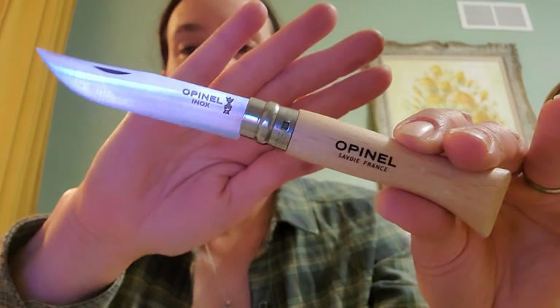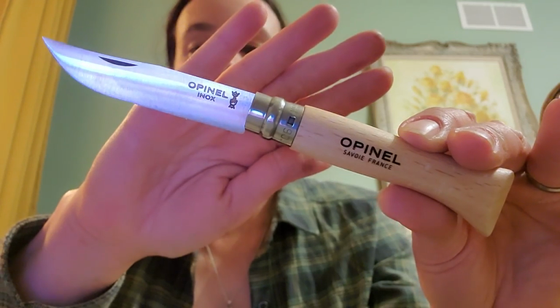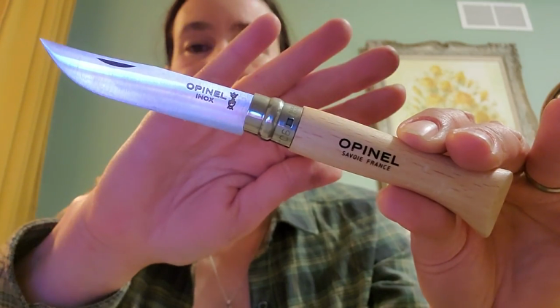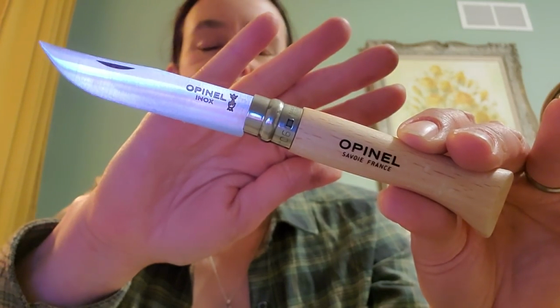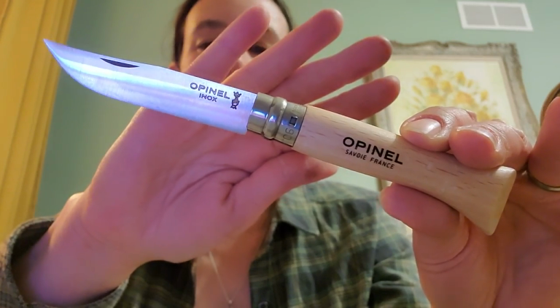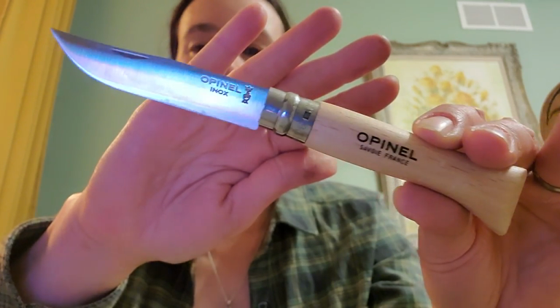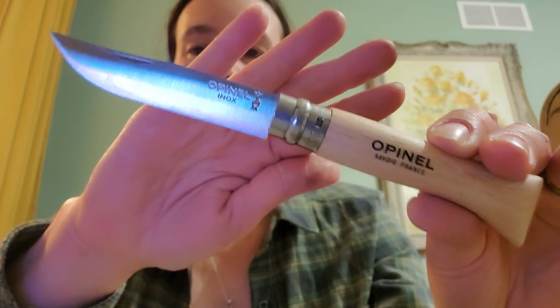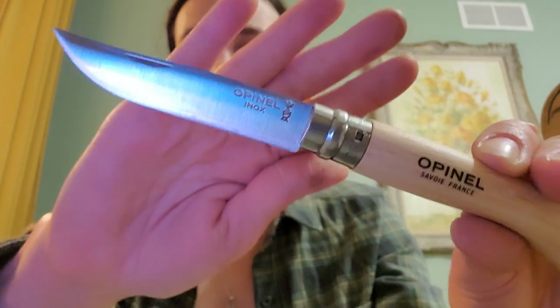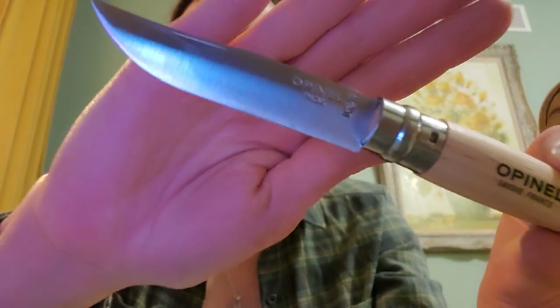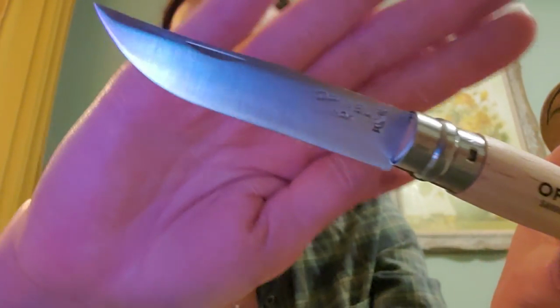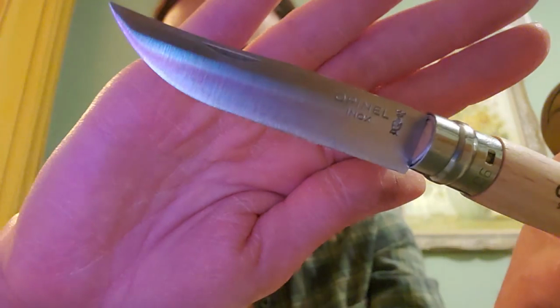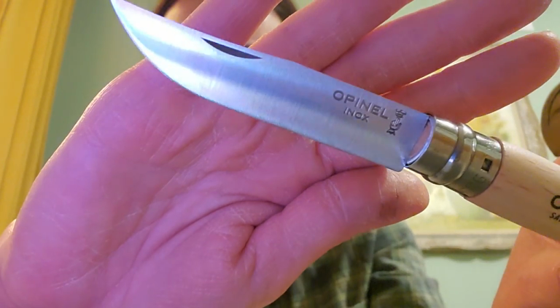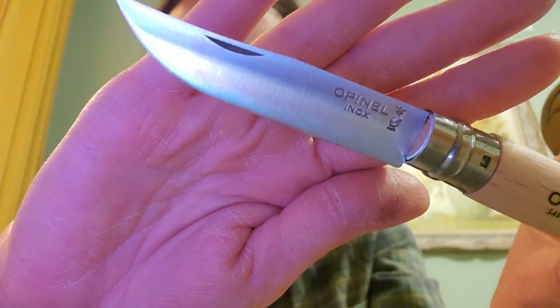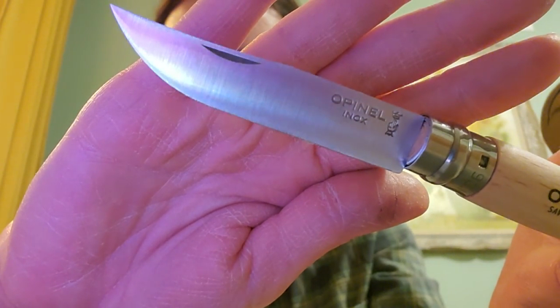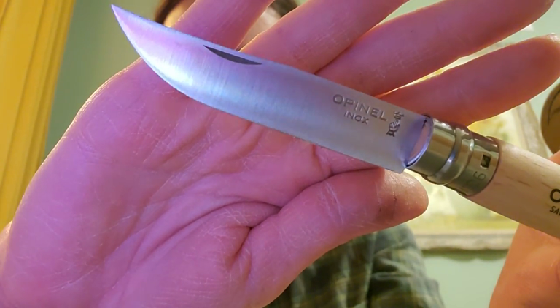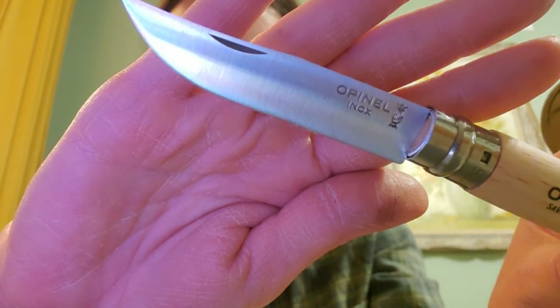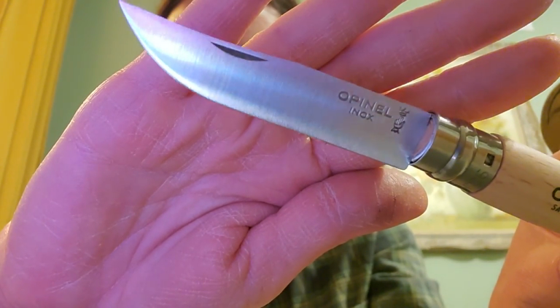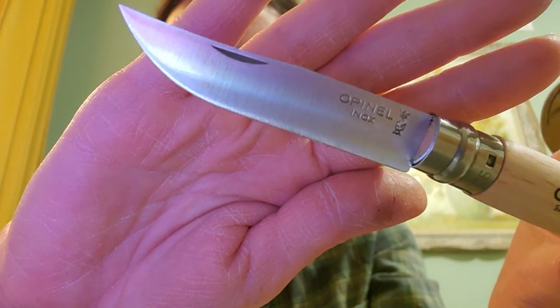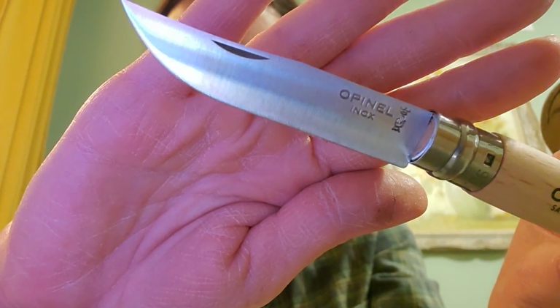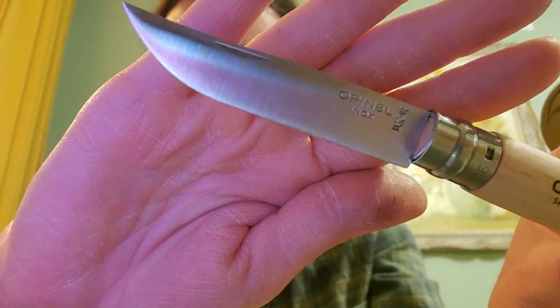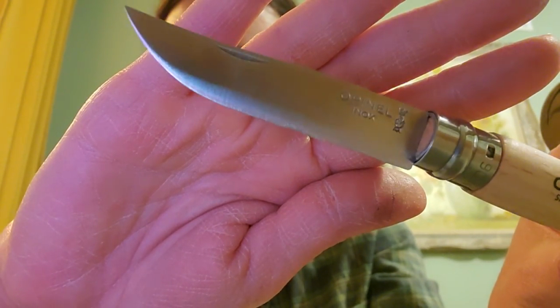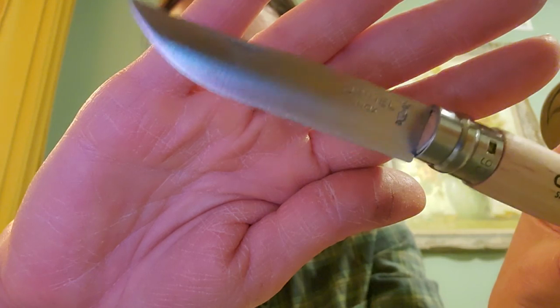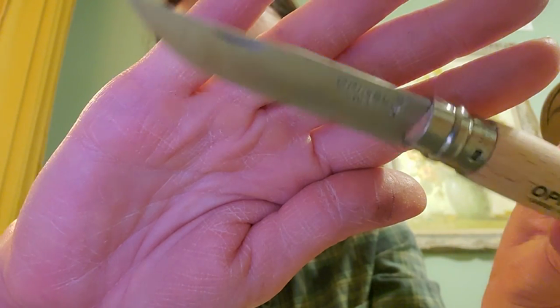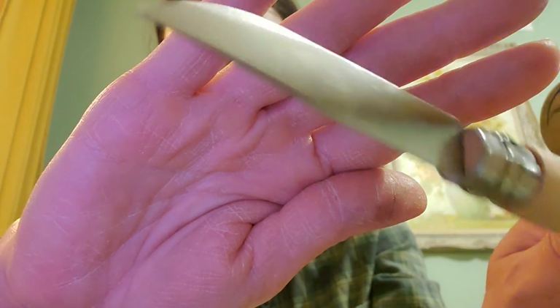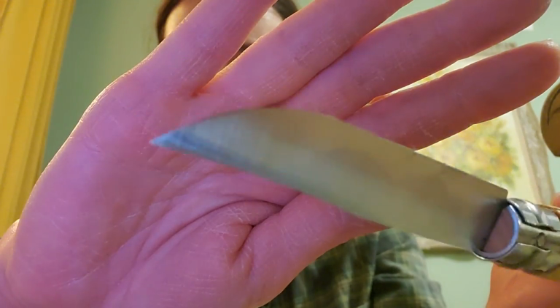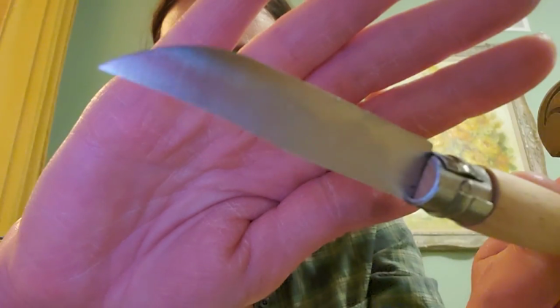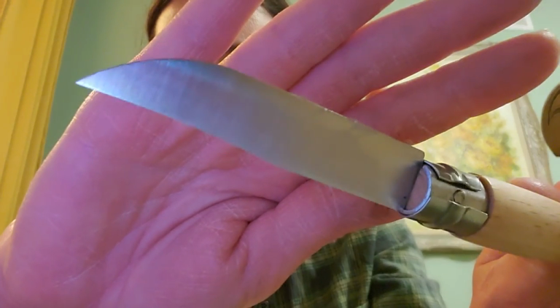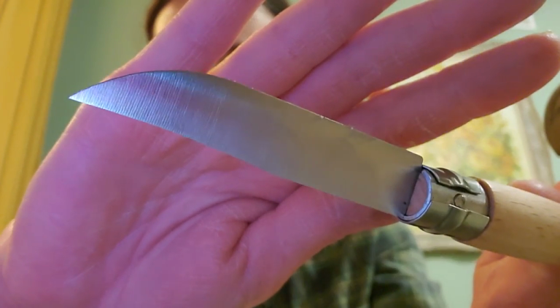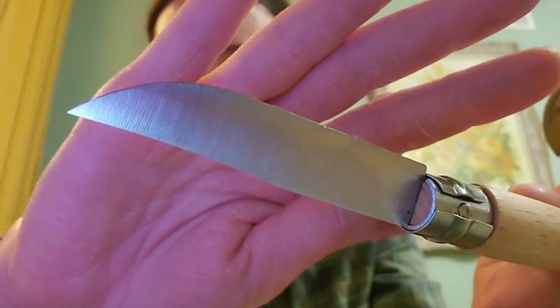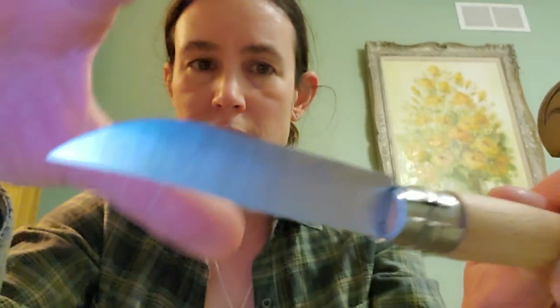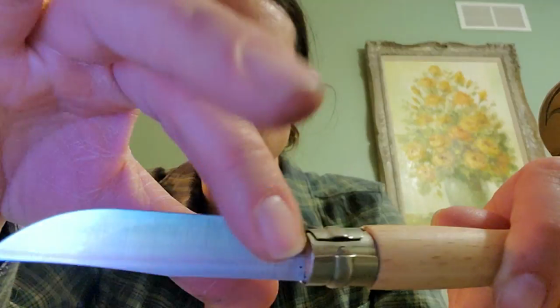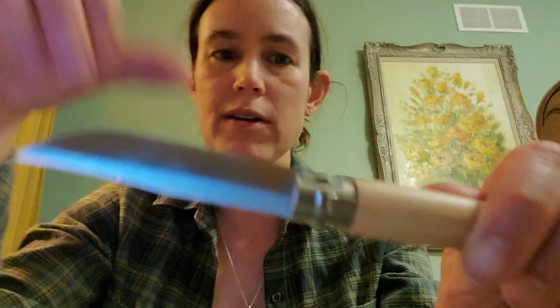I got to sharpen it, and that was super easy. I think if you look at the blade, you can see I've kind of damaged it a little bit here, and that could also be bad sharpening technique, but even if the technique is bad, the blade is ending up really functional.